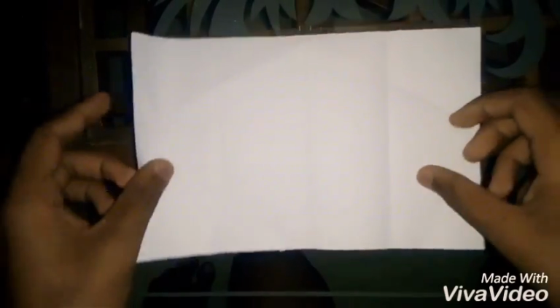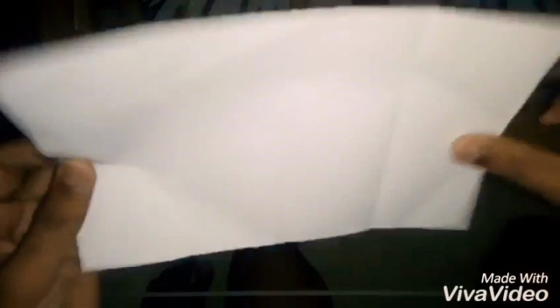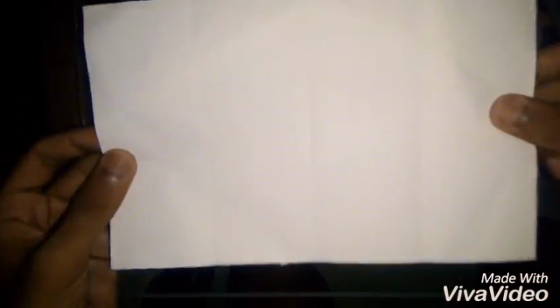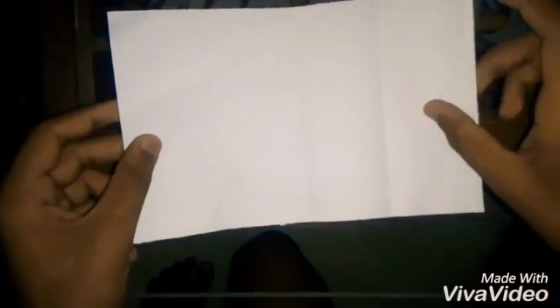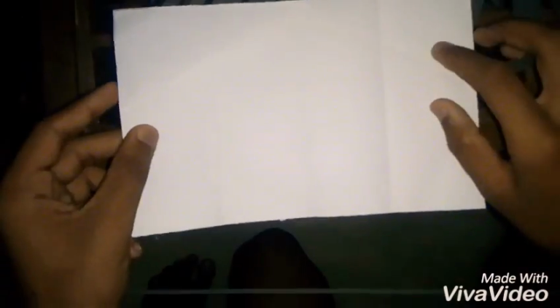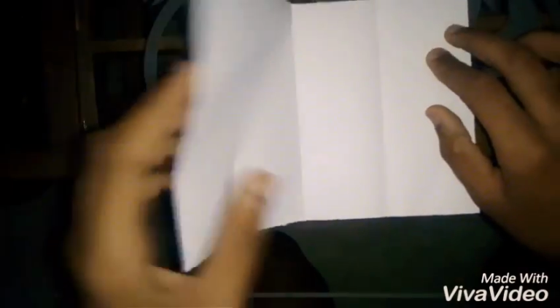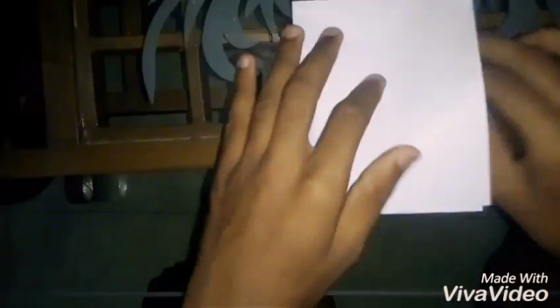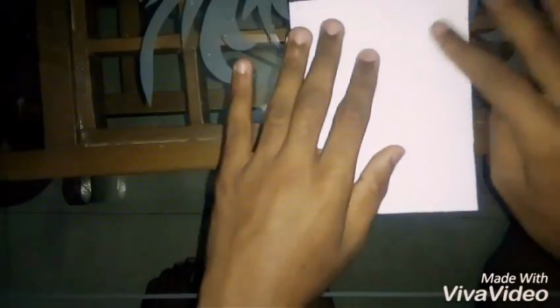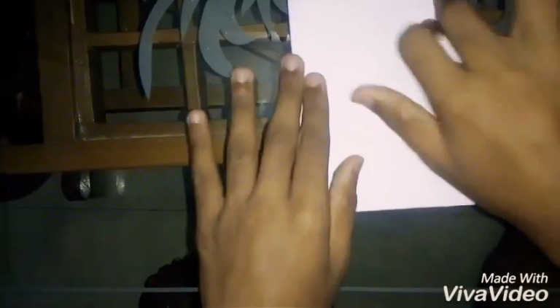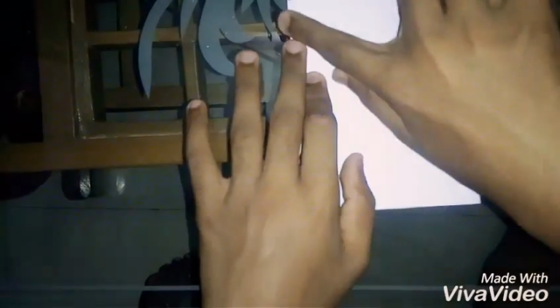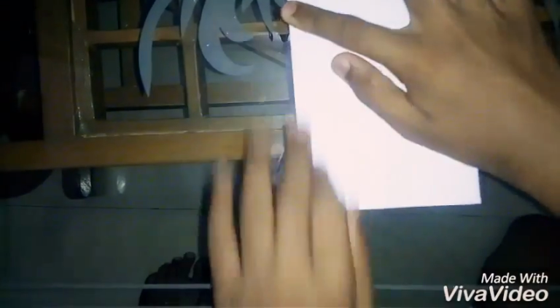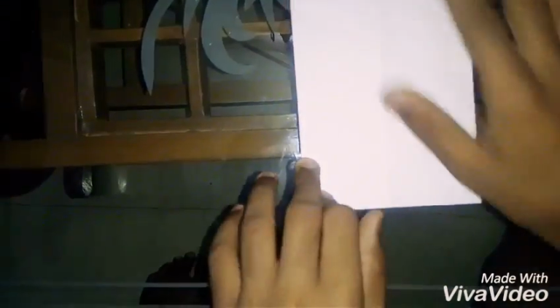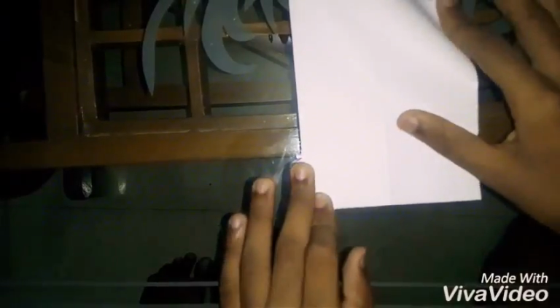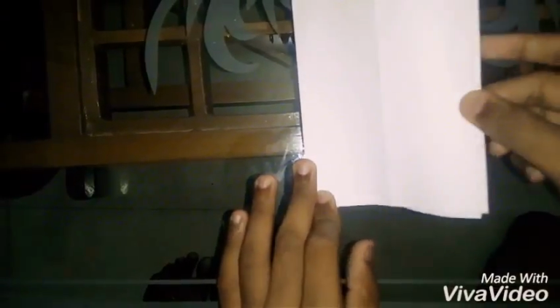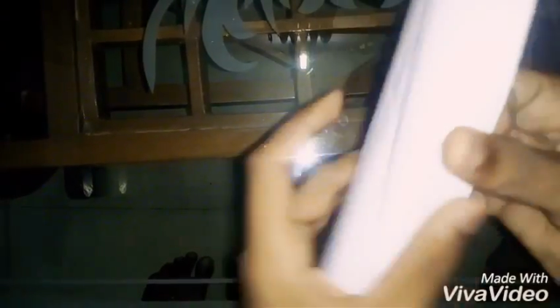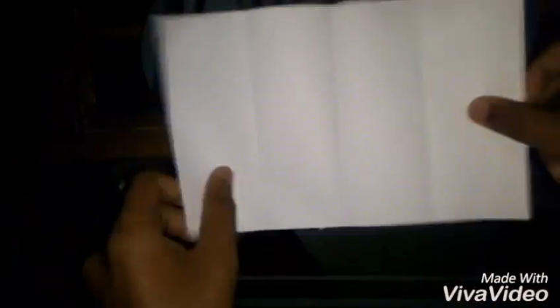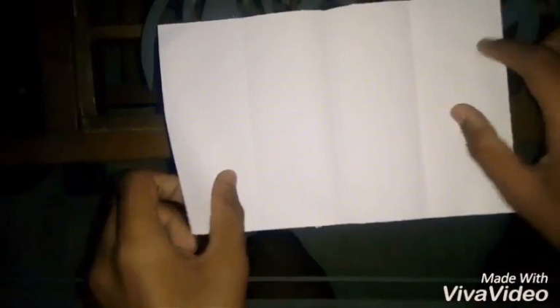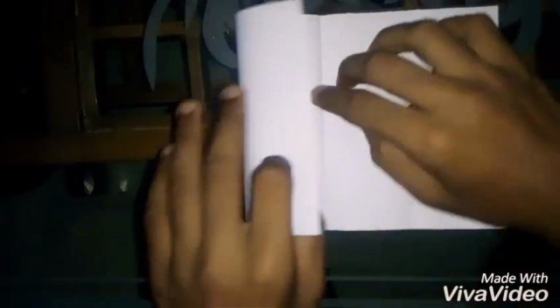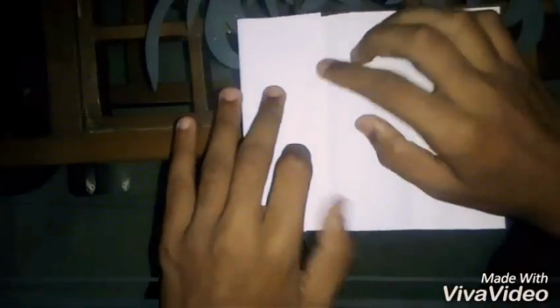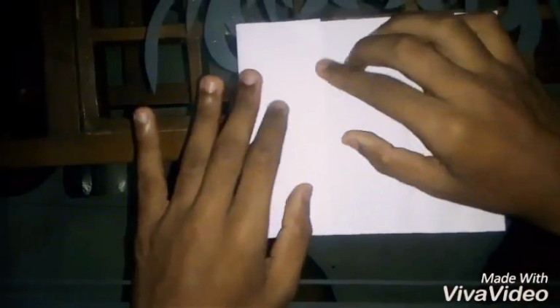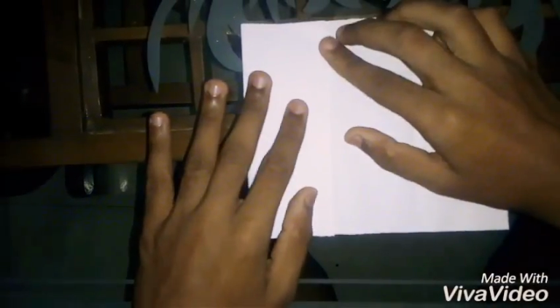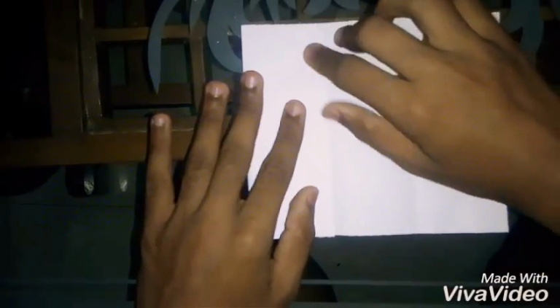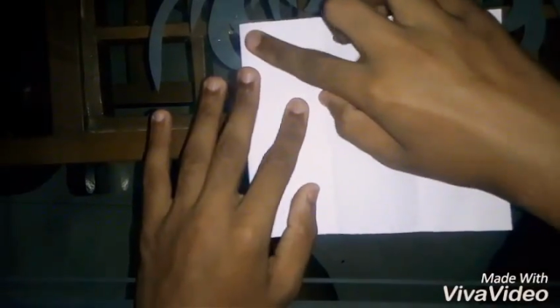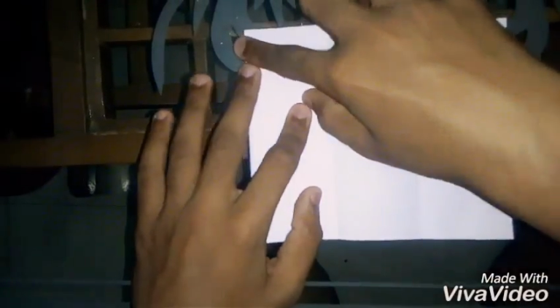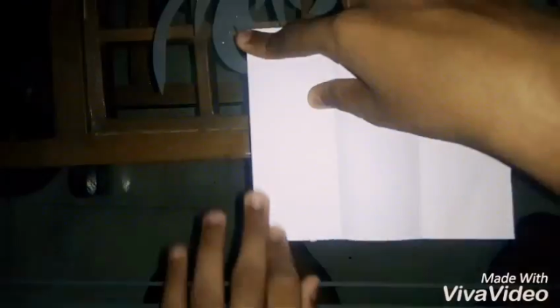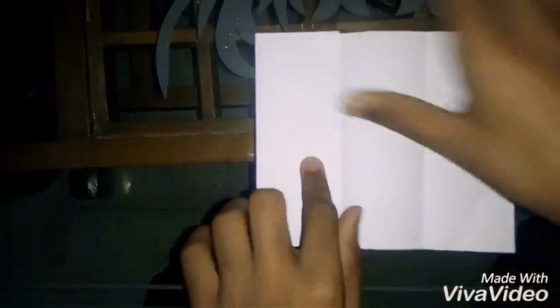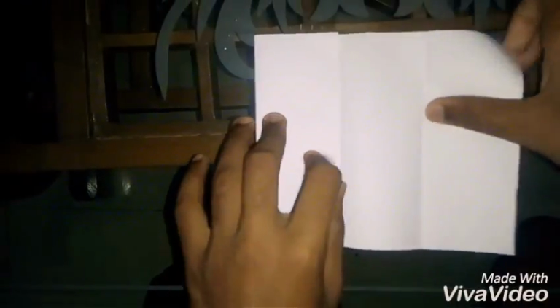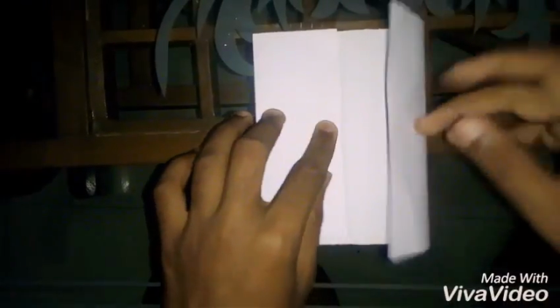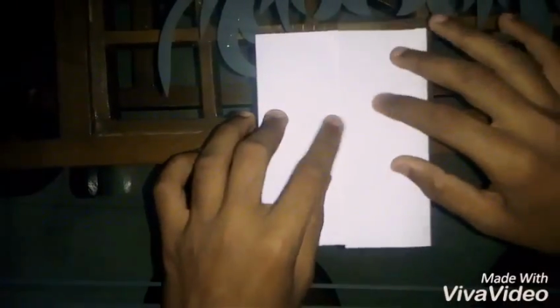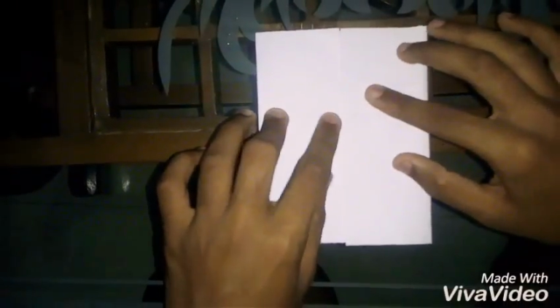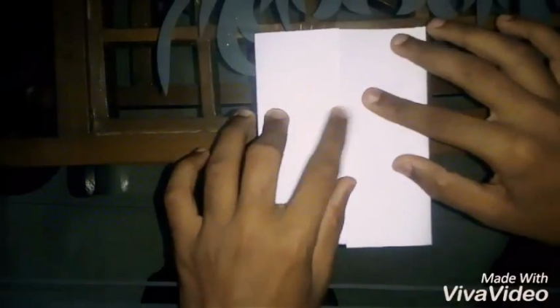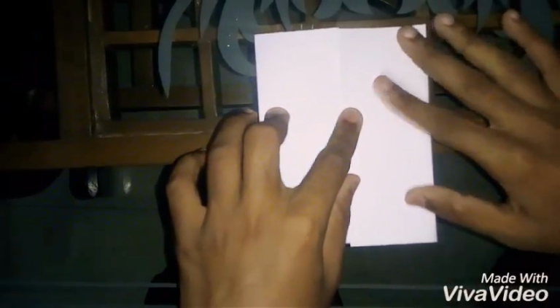First, take a rectangular sheet of paper, fold it in half like this, open it and fold it from these corners till the midline like this.